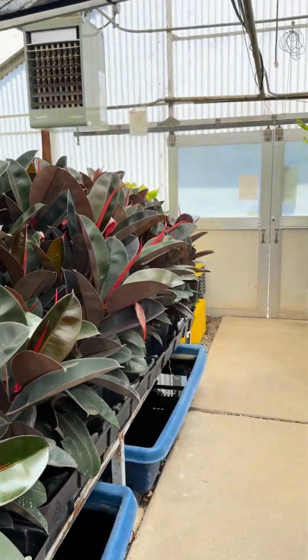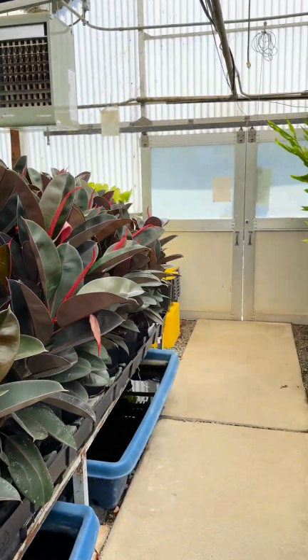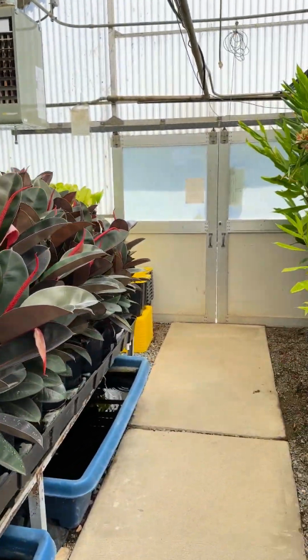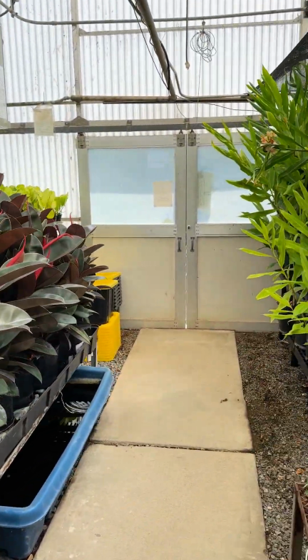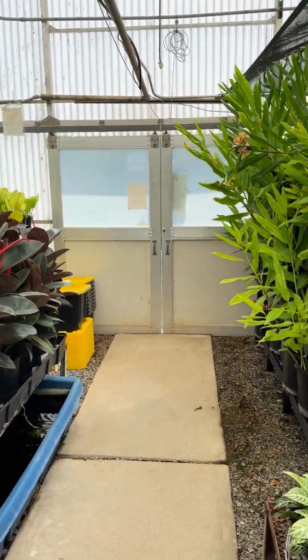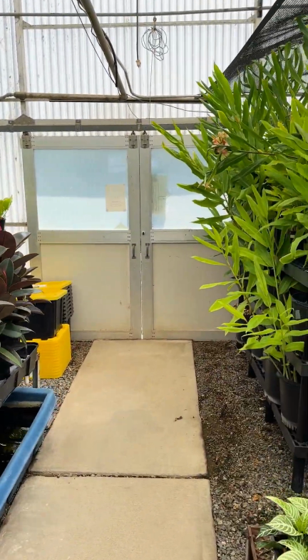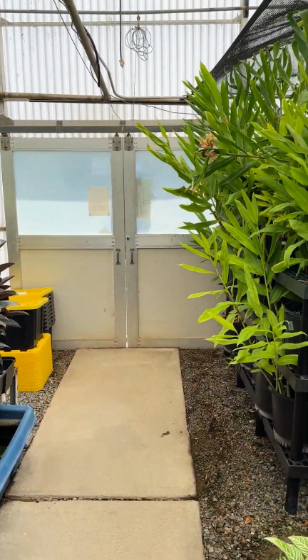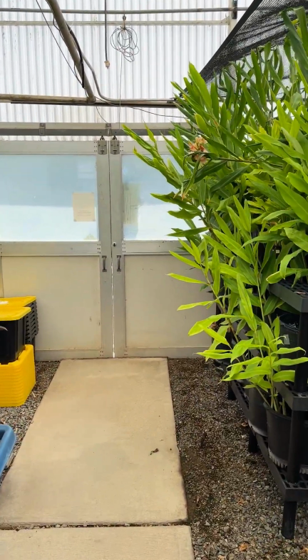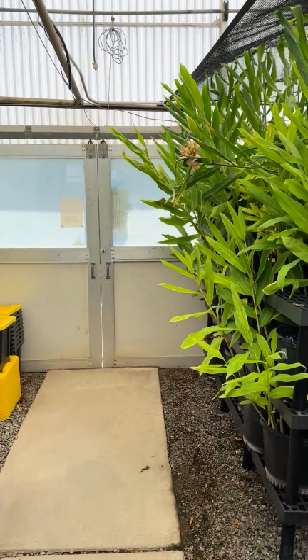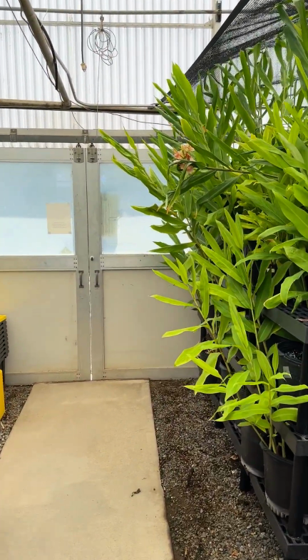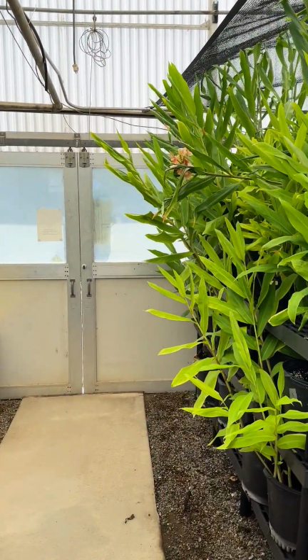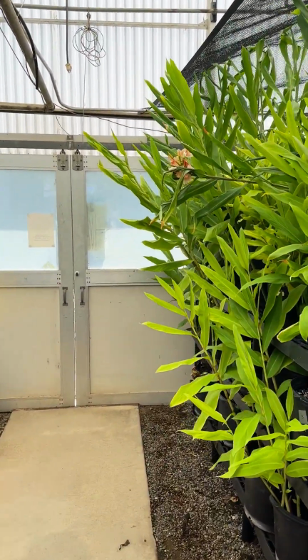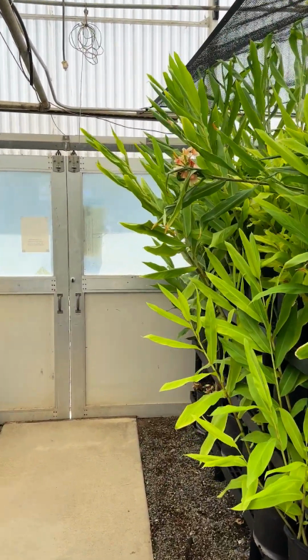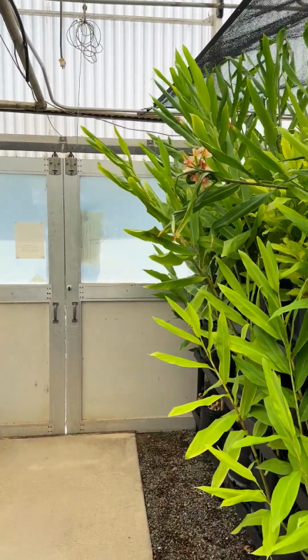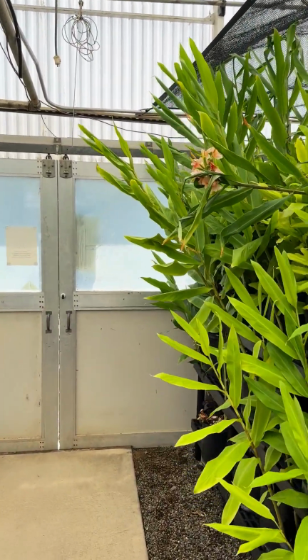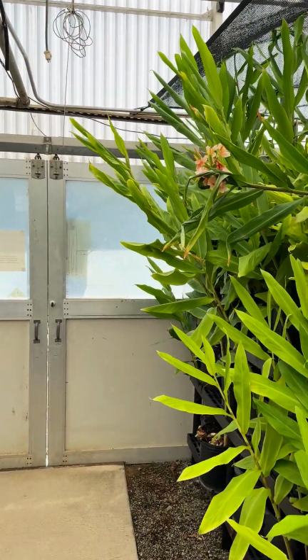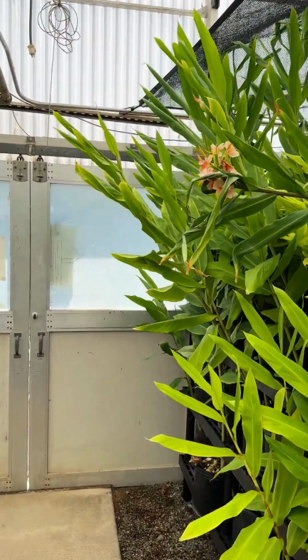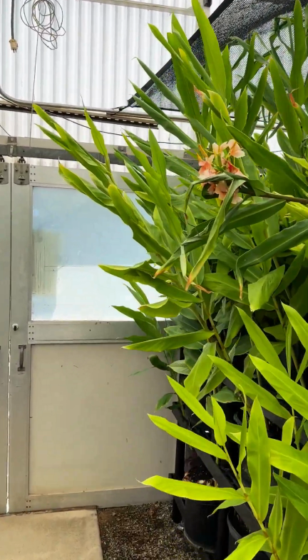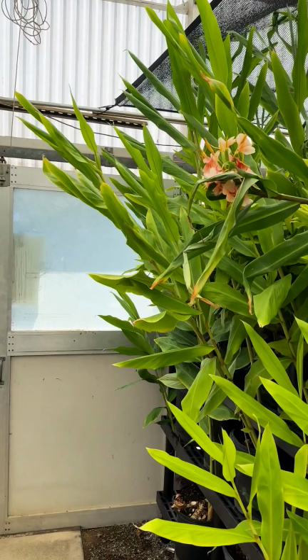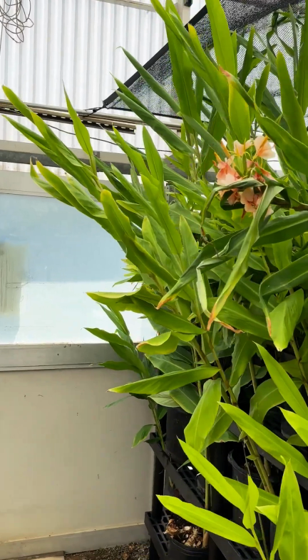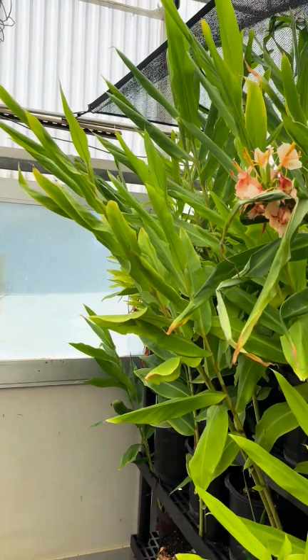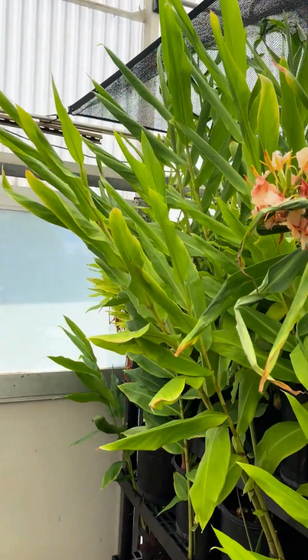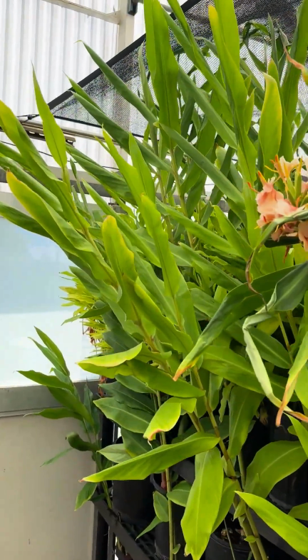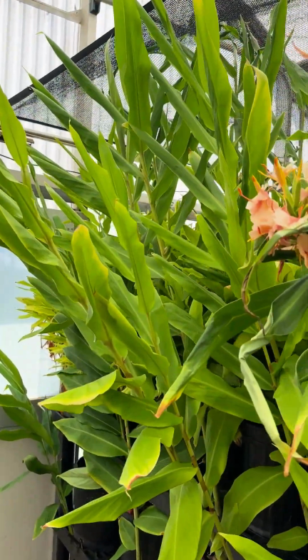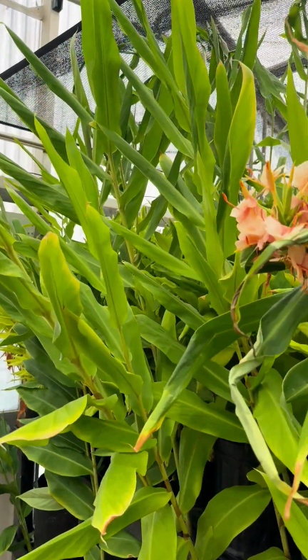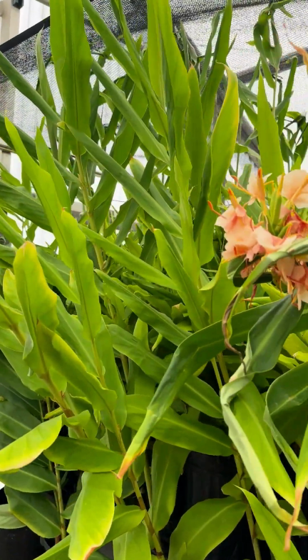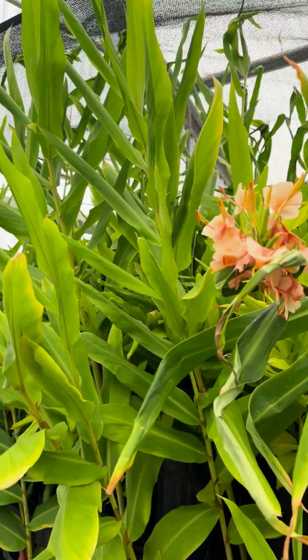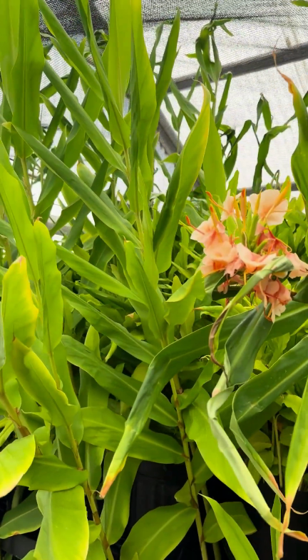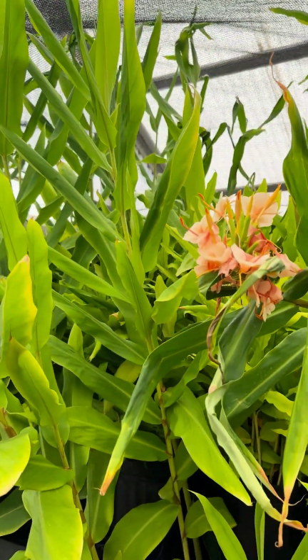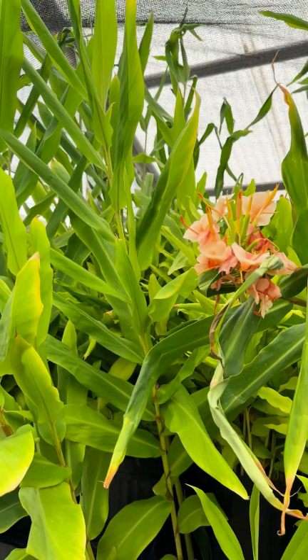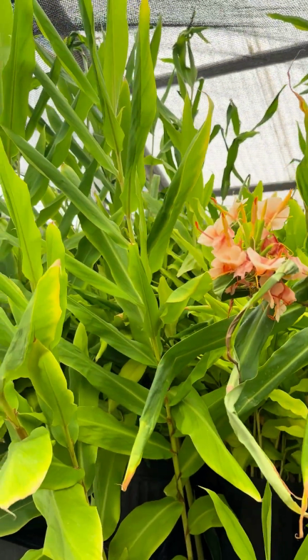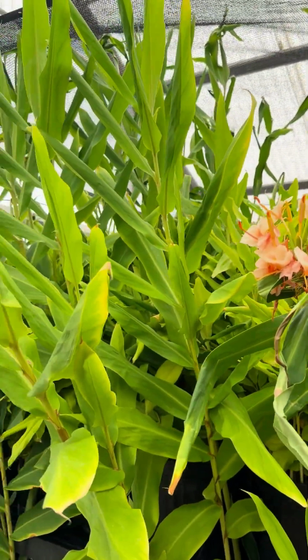Look at this ornamental ginger — I love it when they blossom. Not only do they smell good, they're just beautiful. They're spectacular.